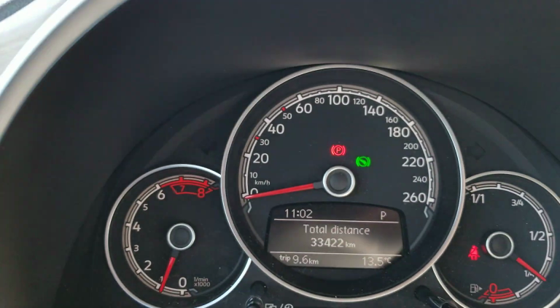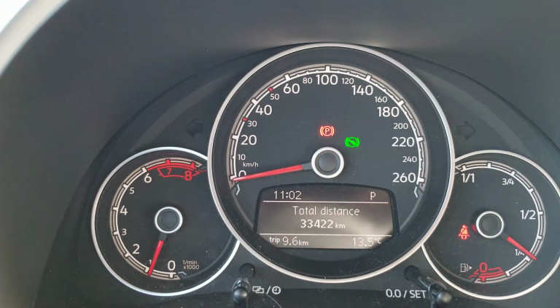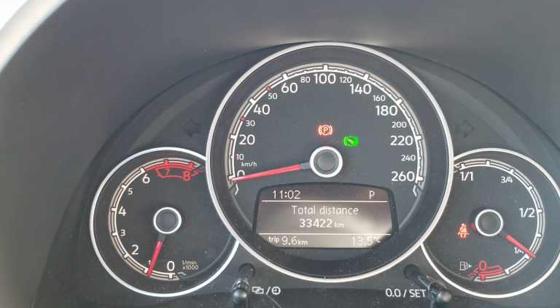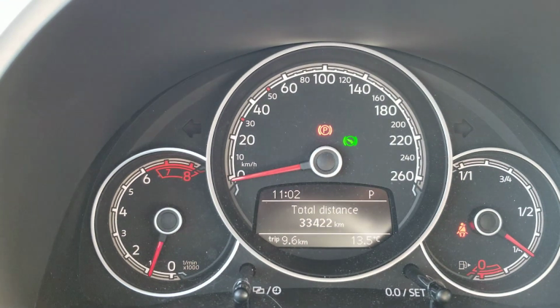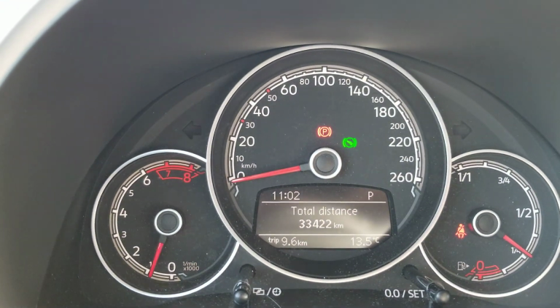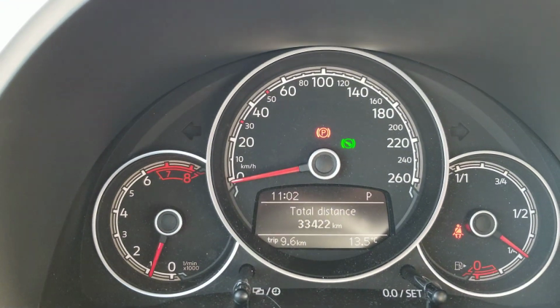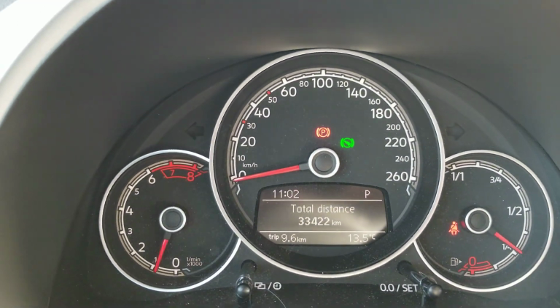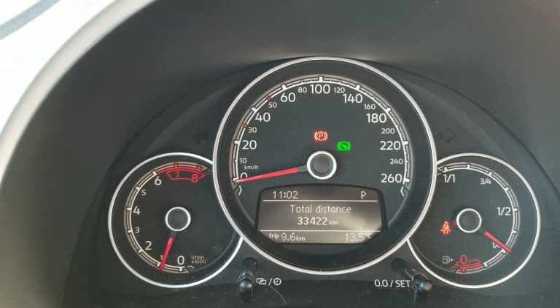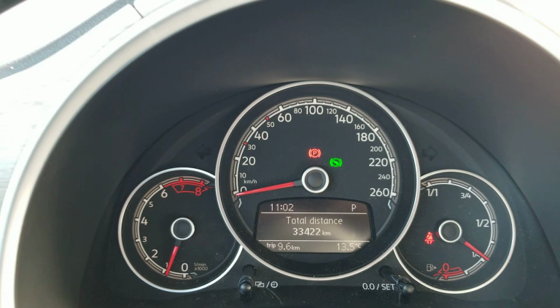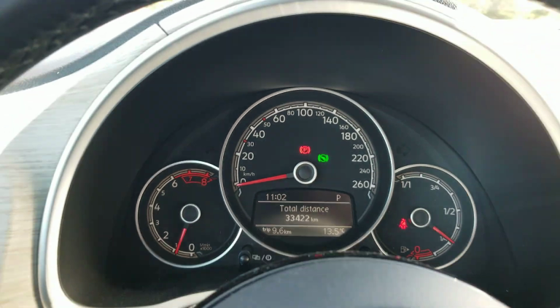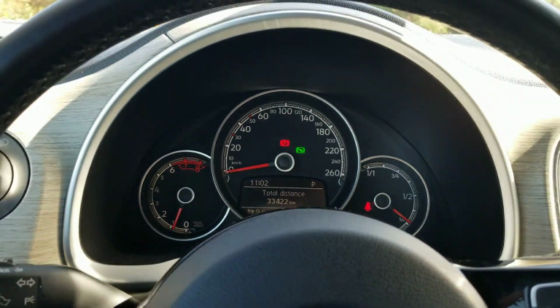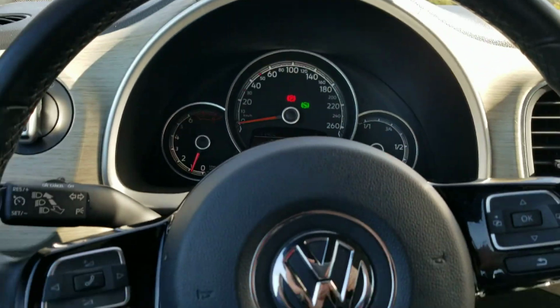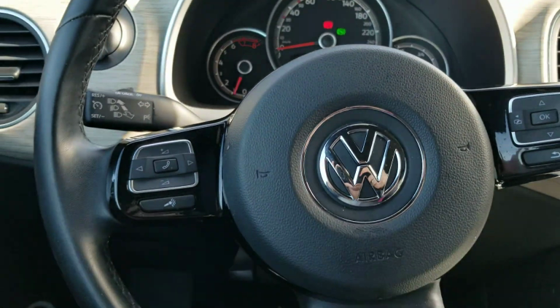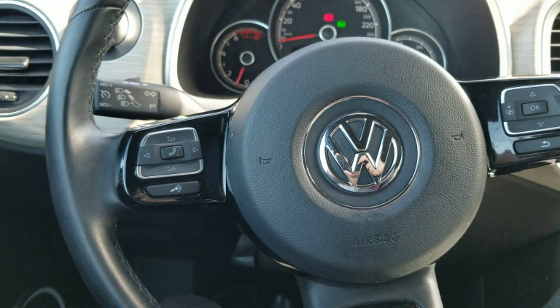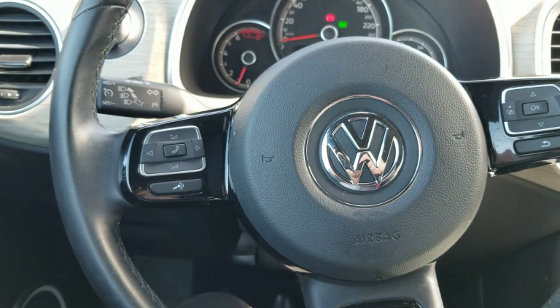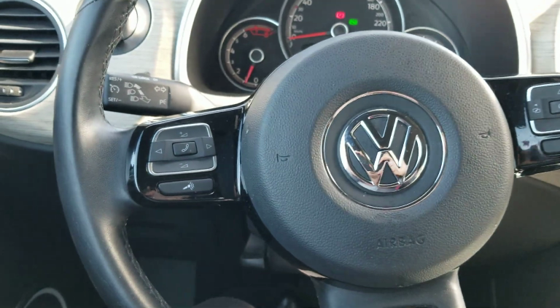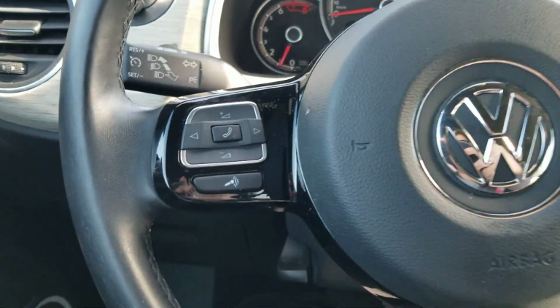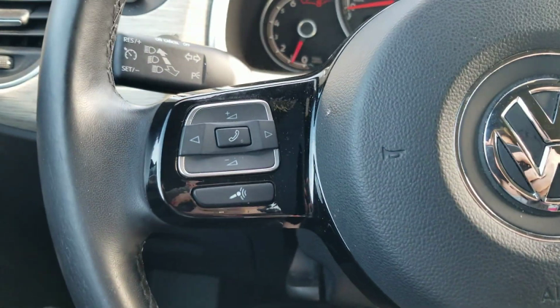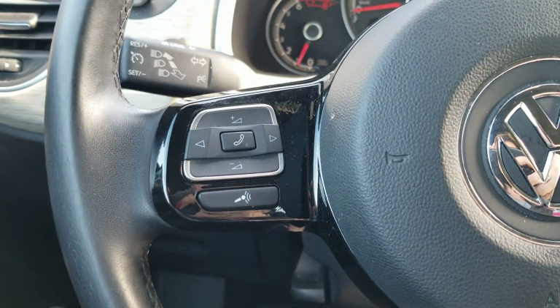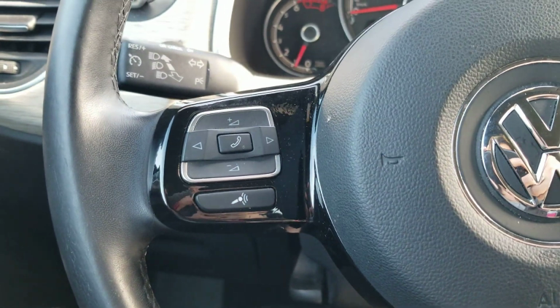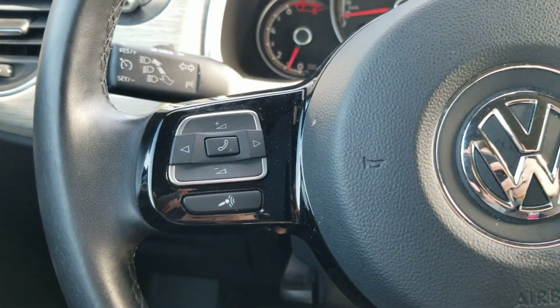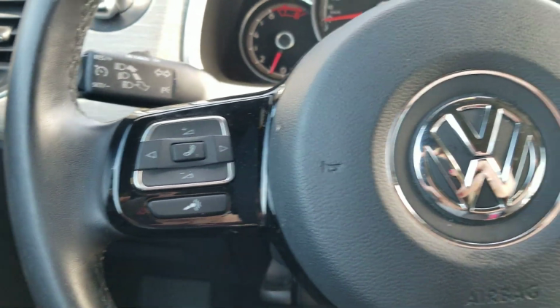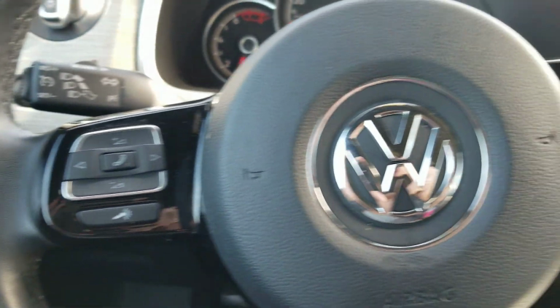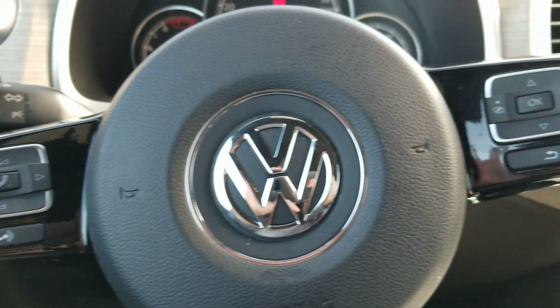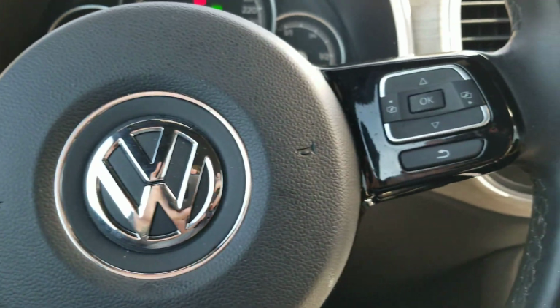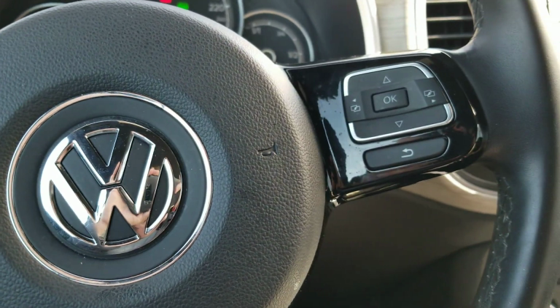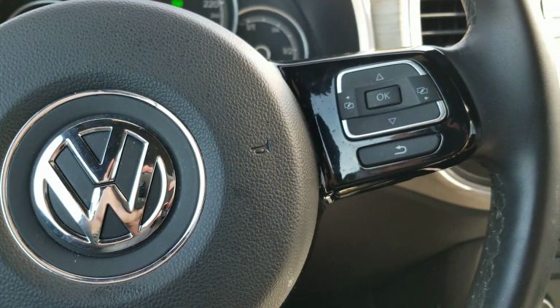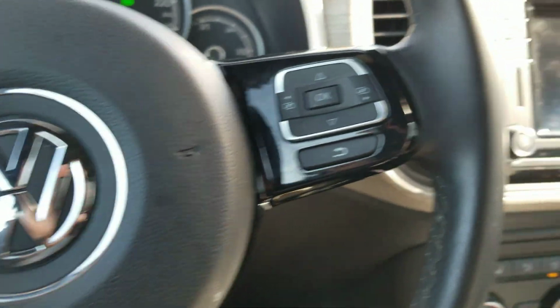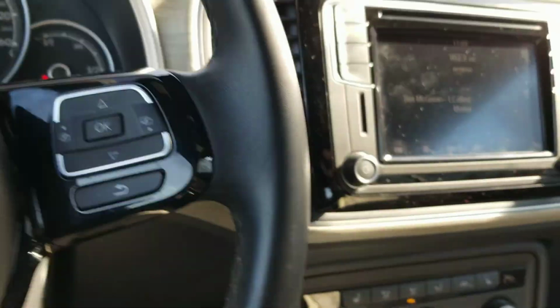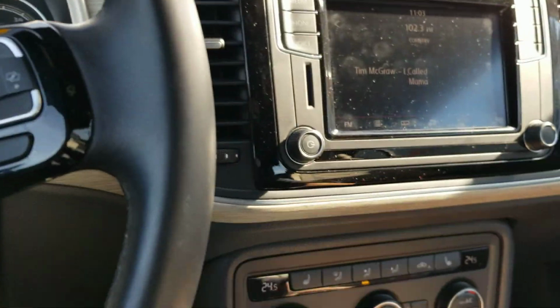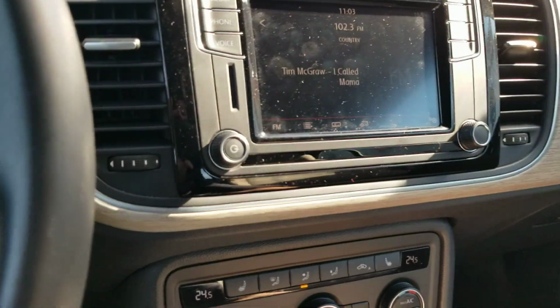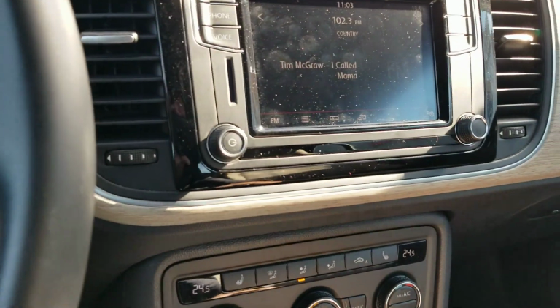The vehicle right now has 33,422 kilometers. Just a glance at the steering wheel options. Backup camera works well.